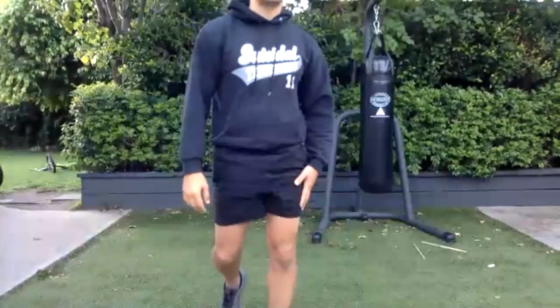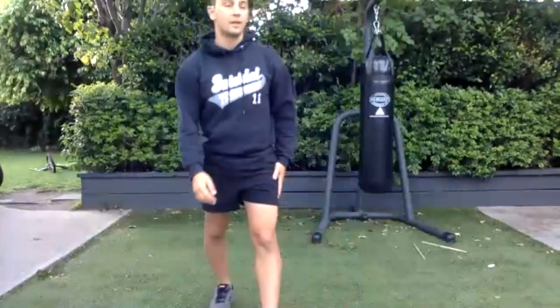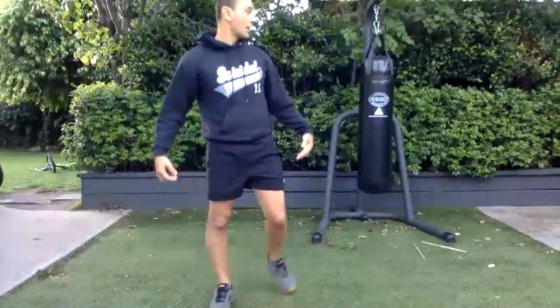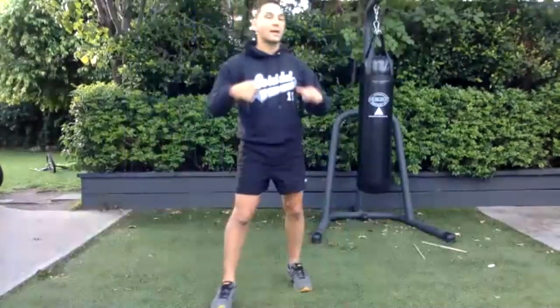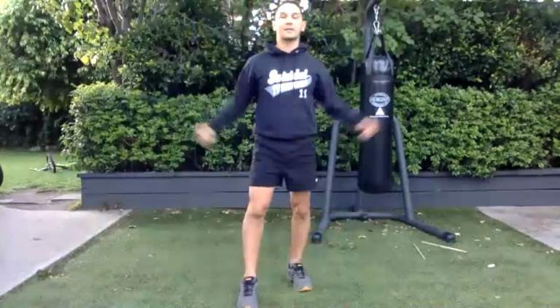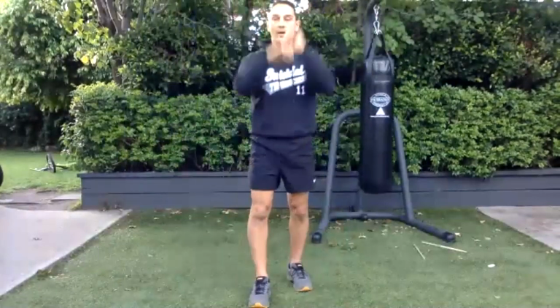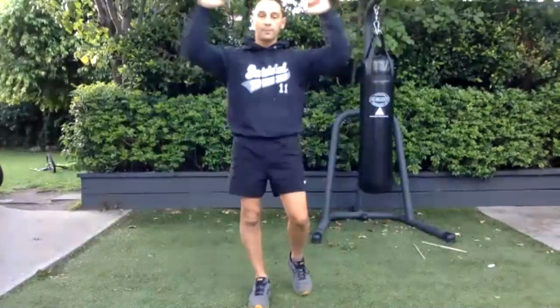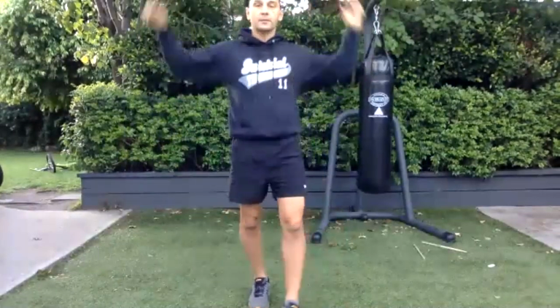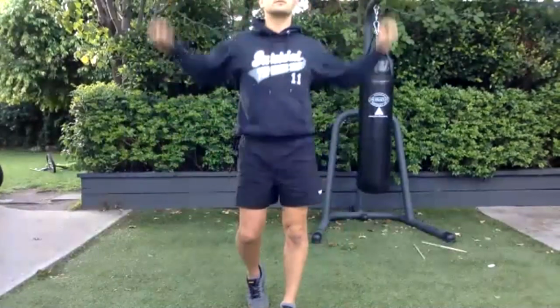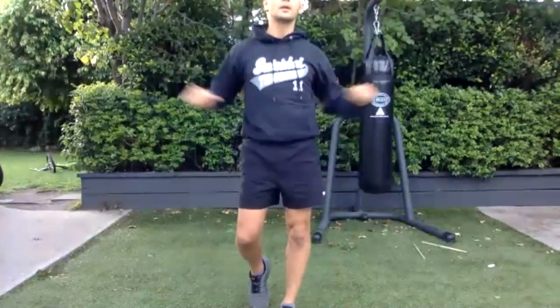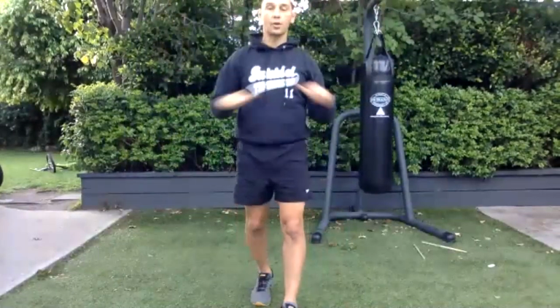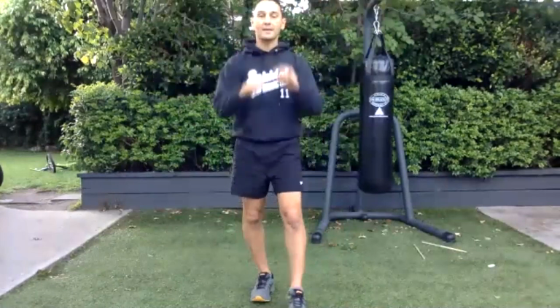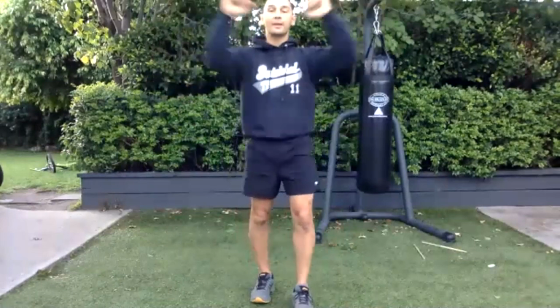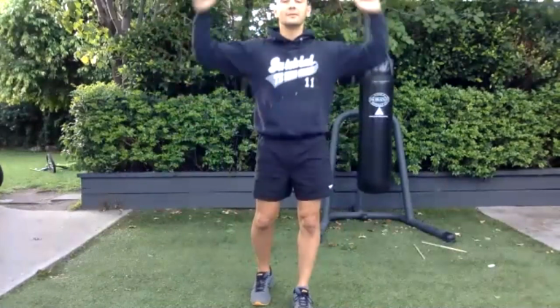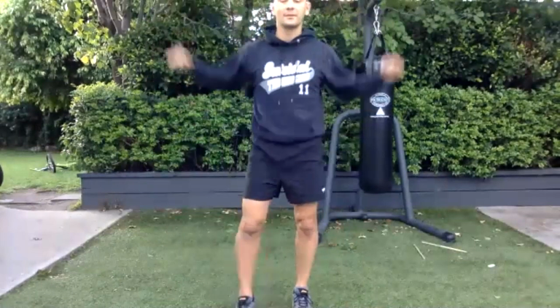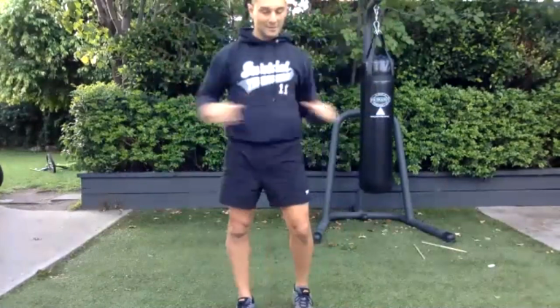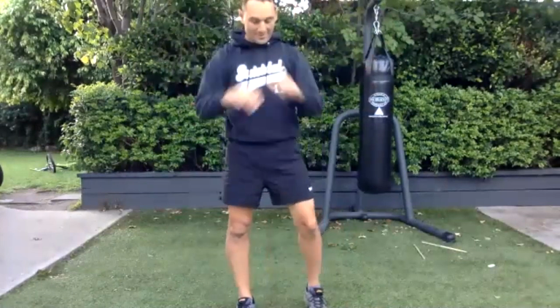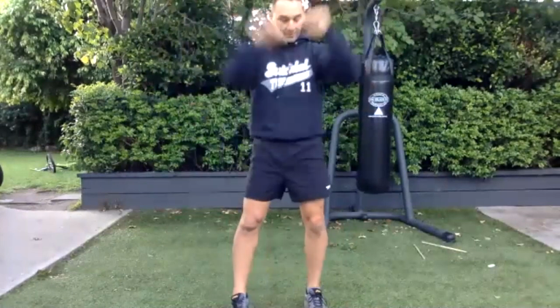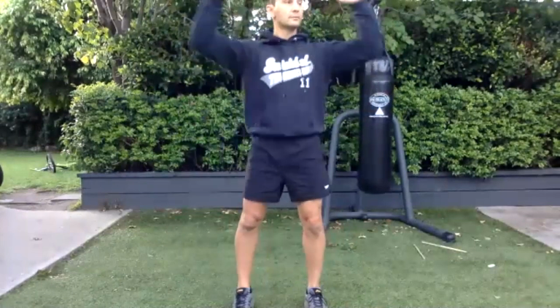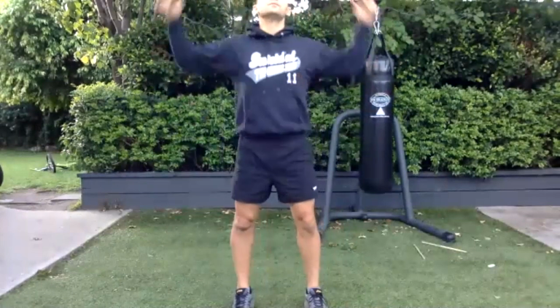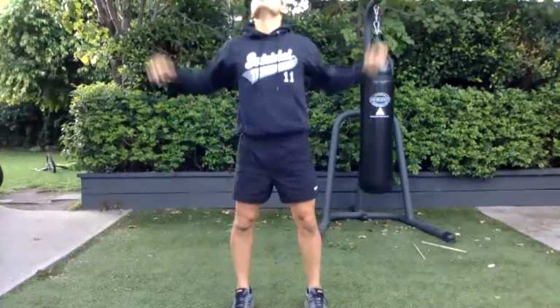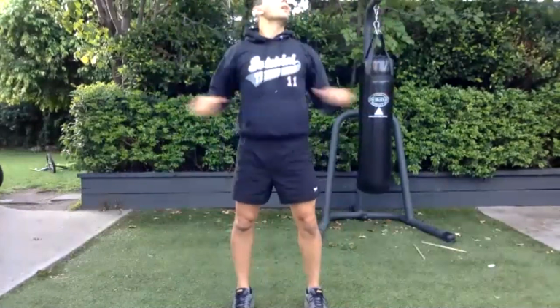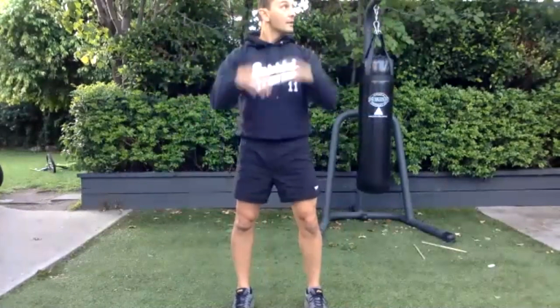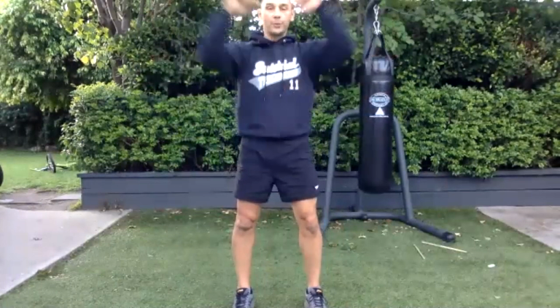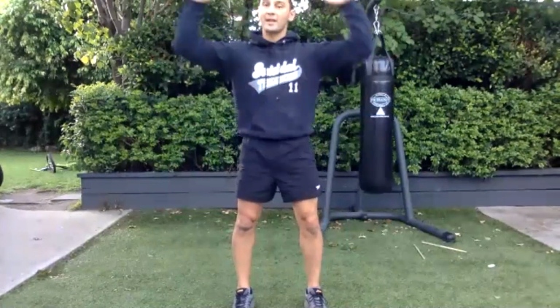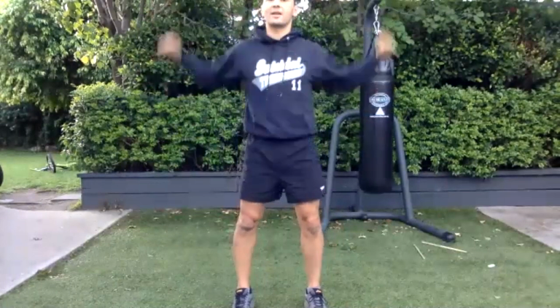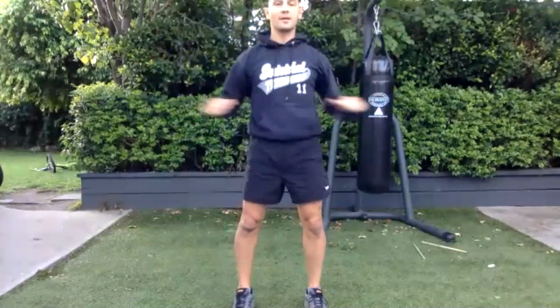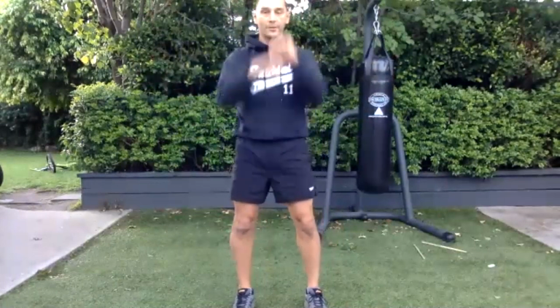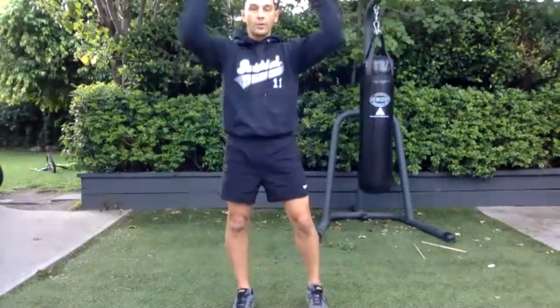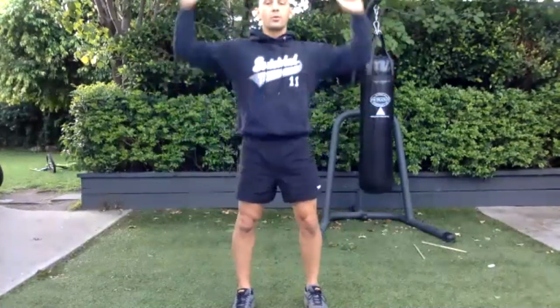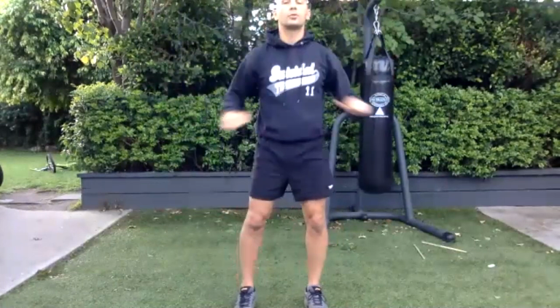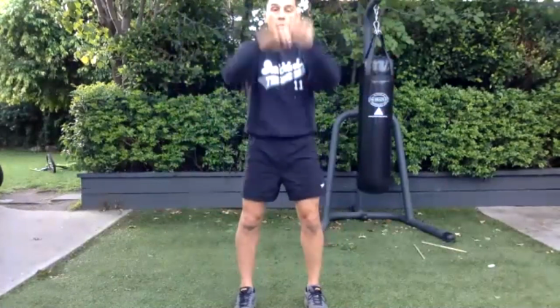All right, let's get started. Just arms around, get a nice pace happening. It's beautiful outside — good, backwards.